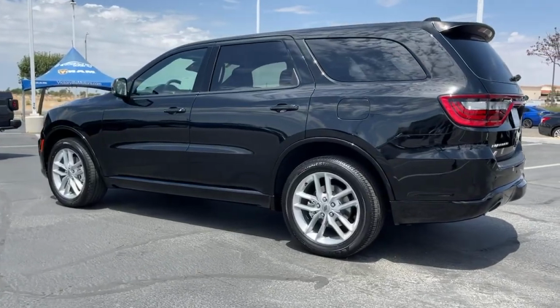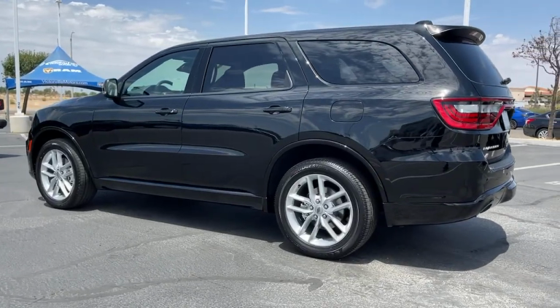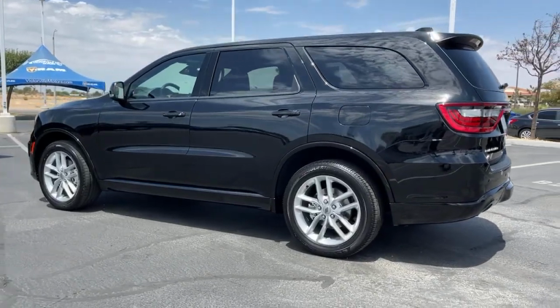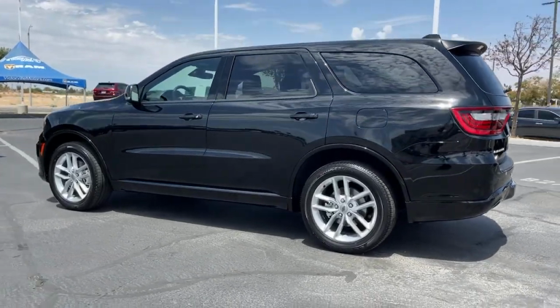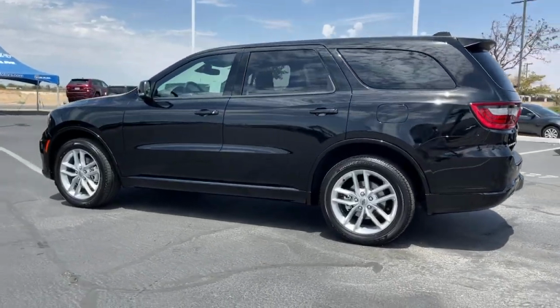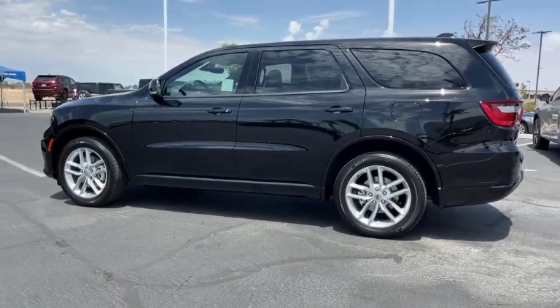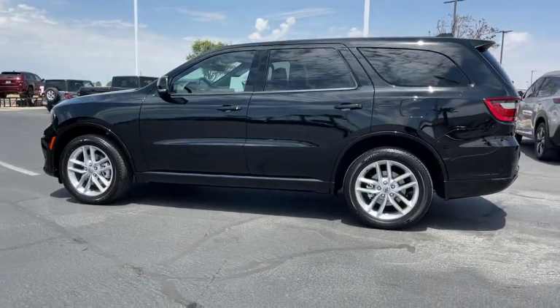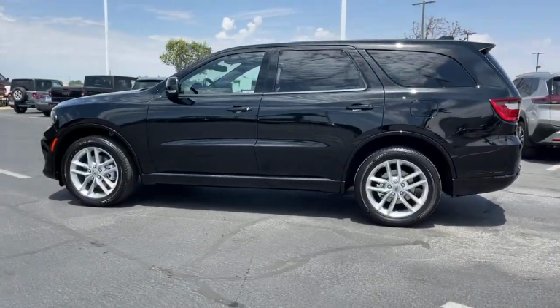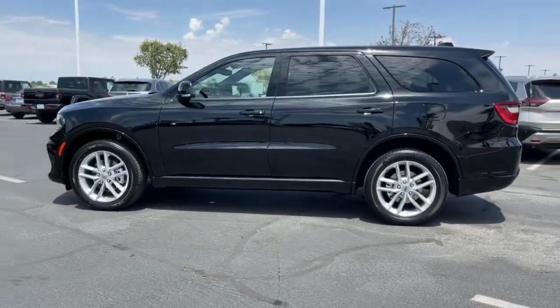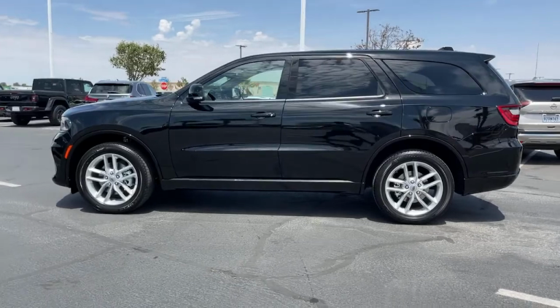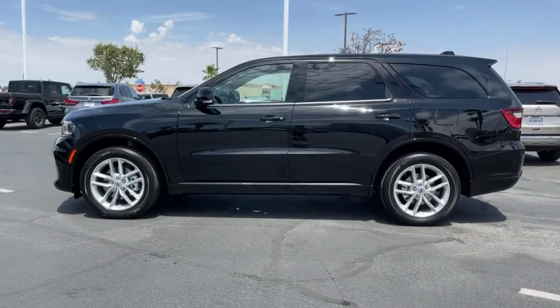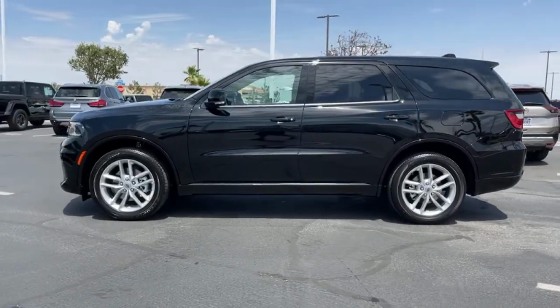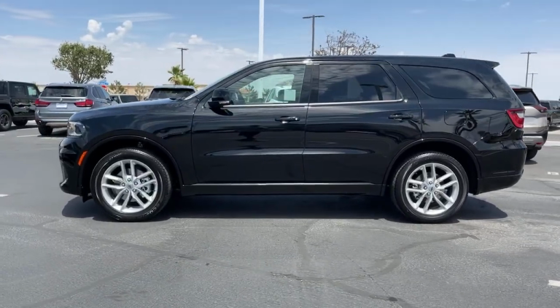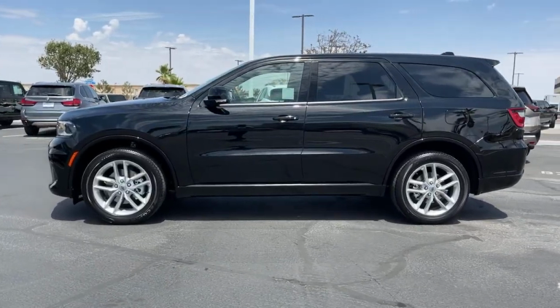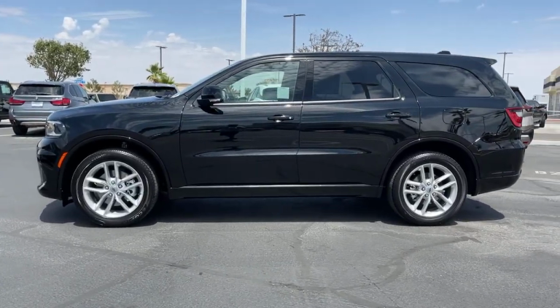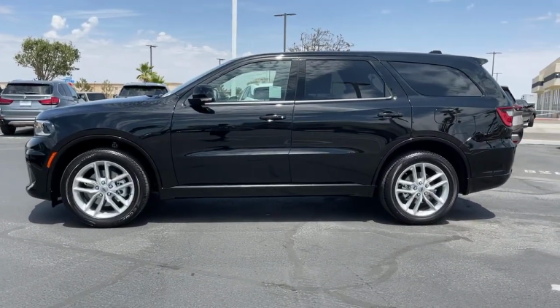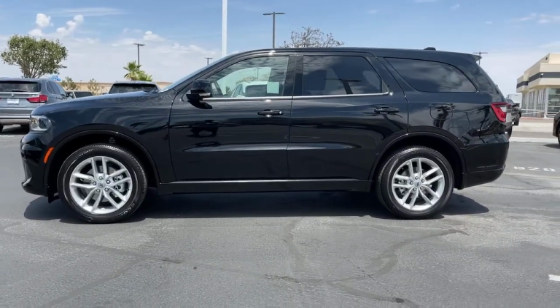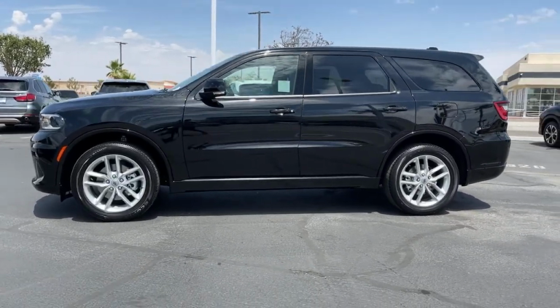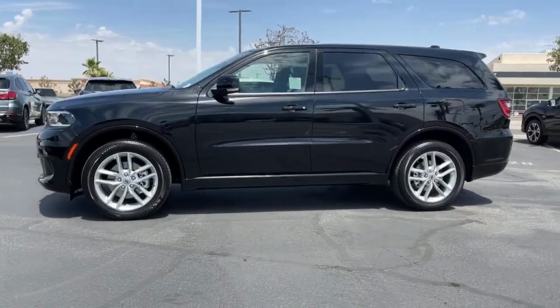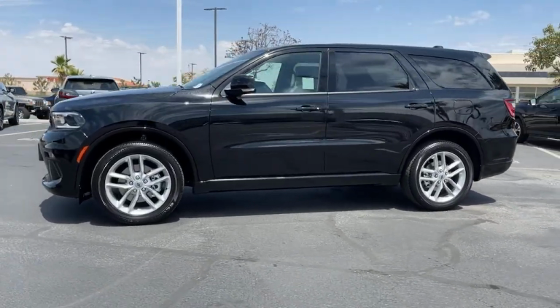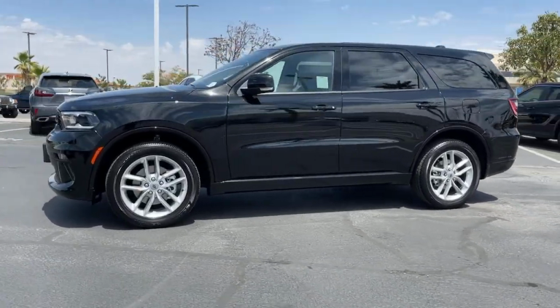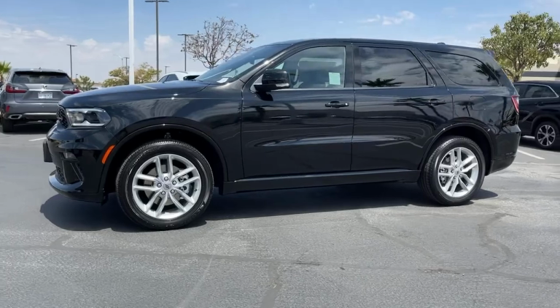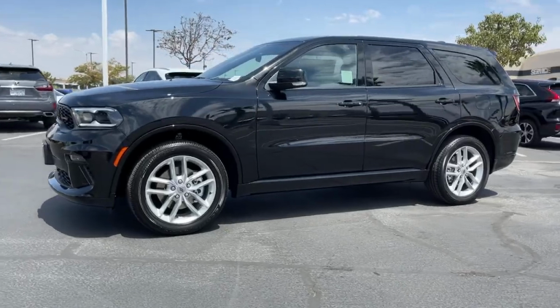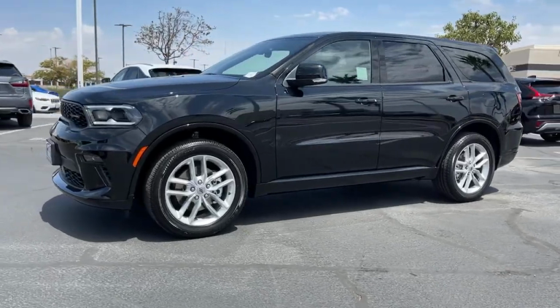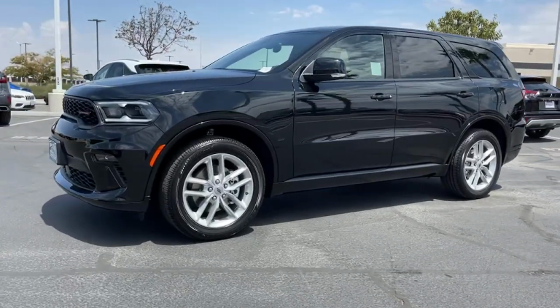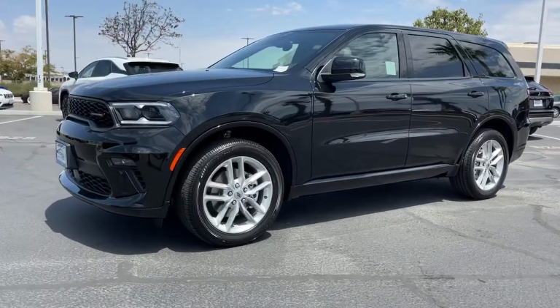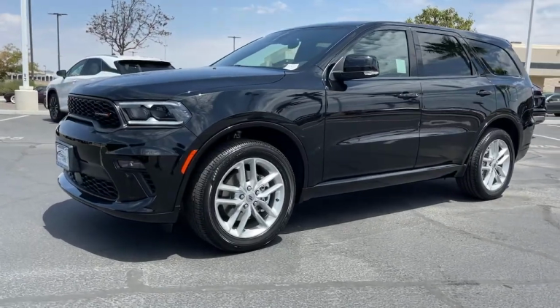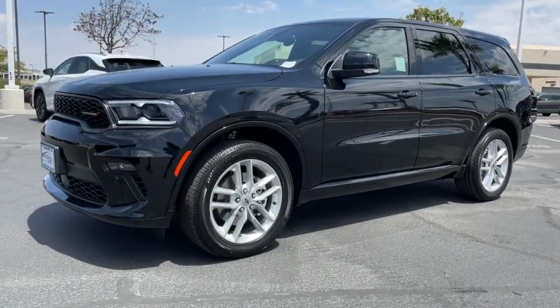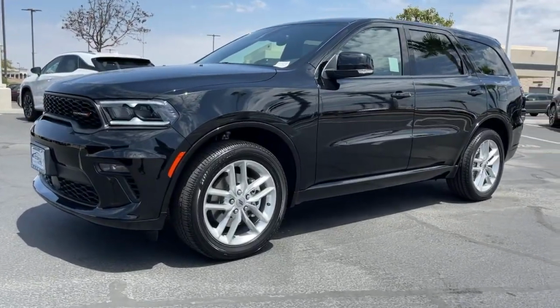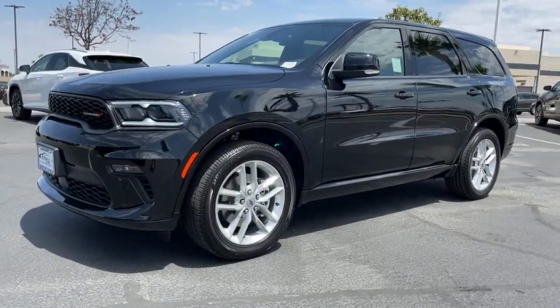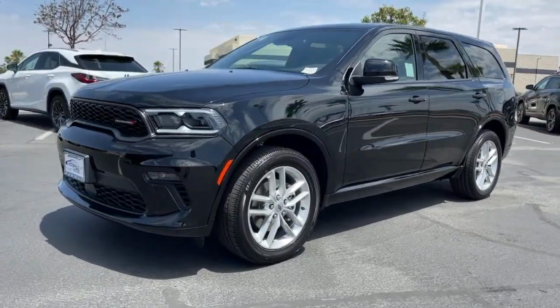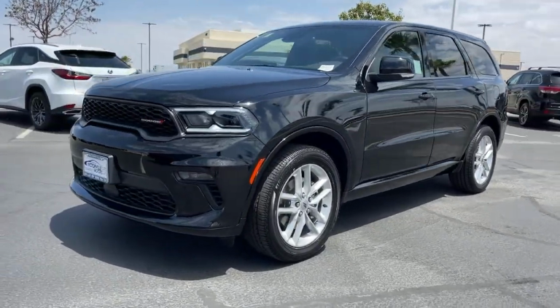Keyless entry, fog lamps, adaptive cruise control, backup camera, power lift gate, aluminum wheels, heated front seat, electronic stability control, third row seat, power driver seat.